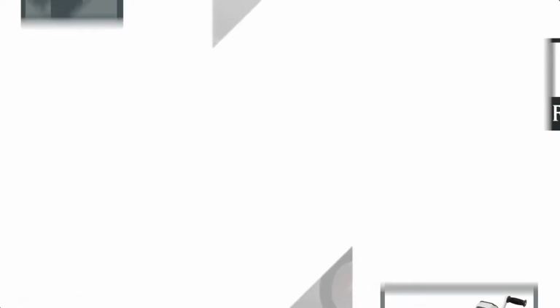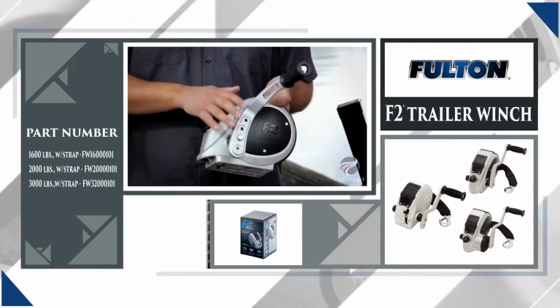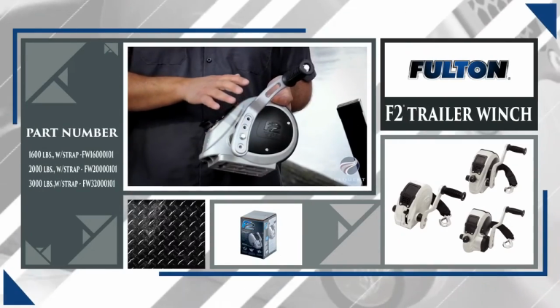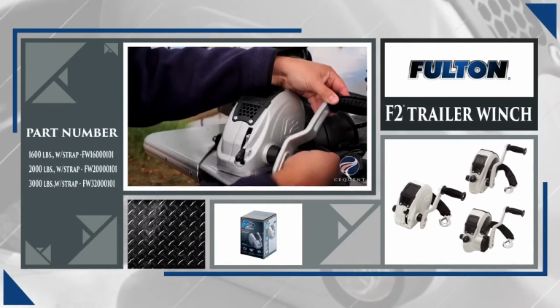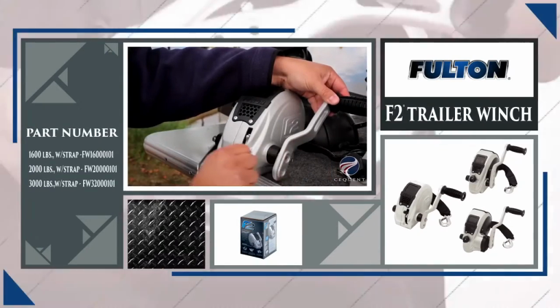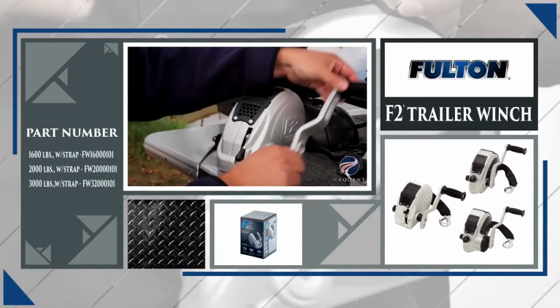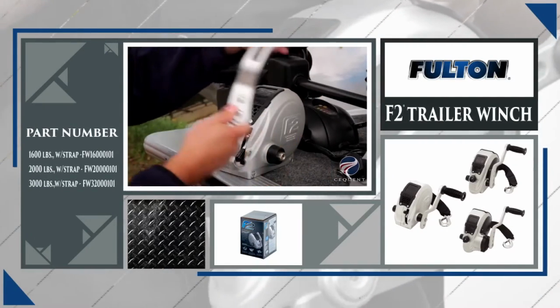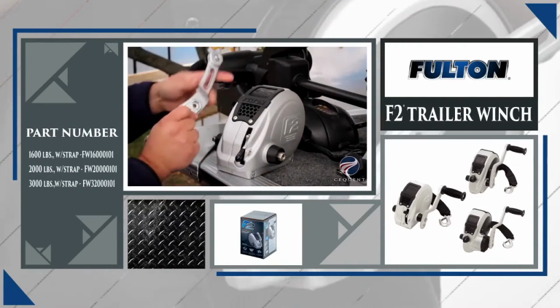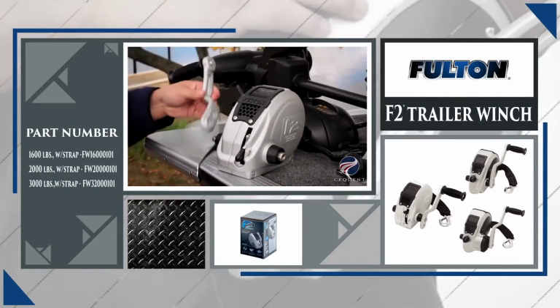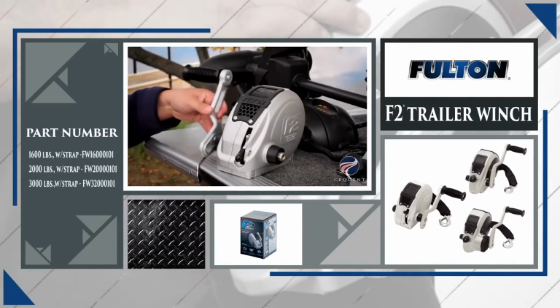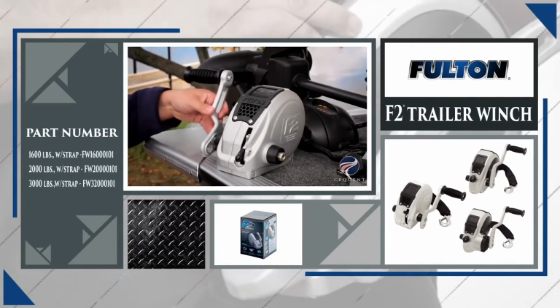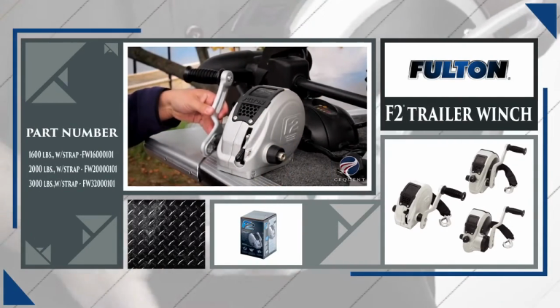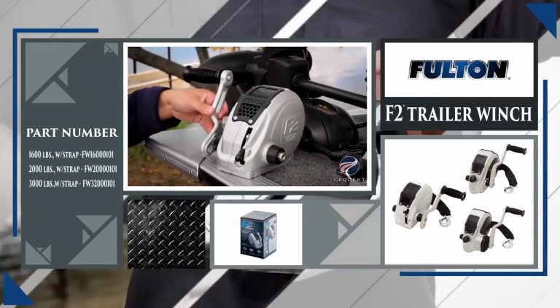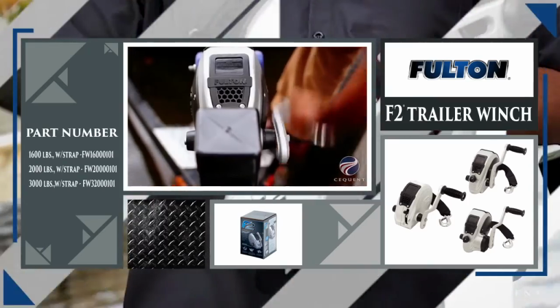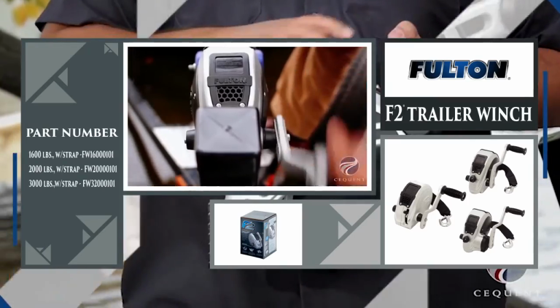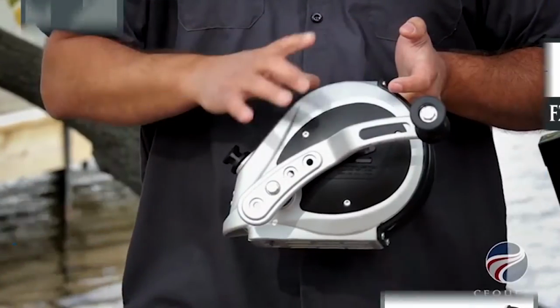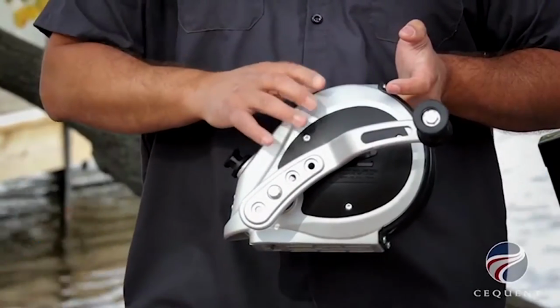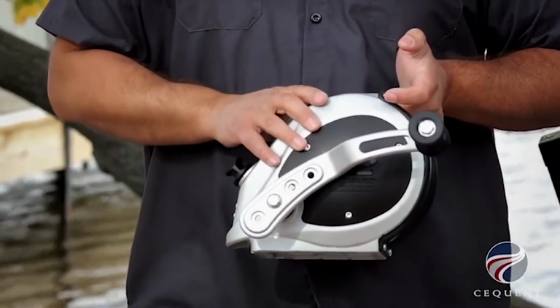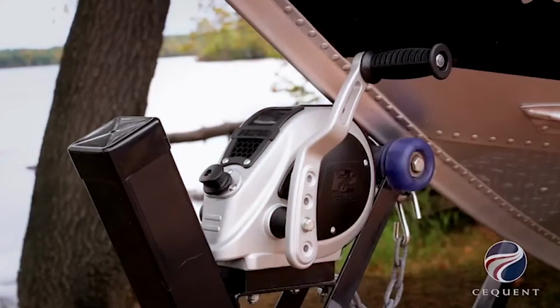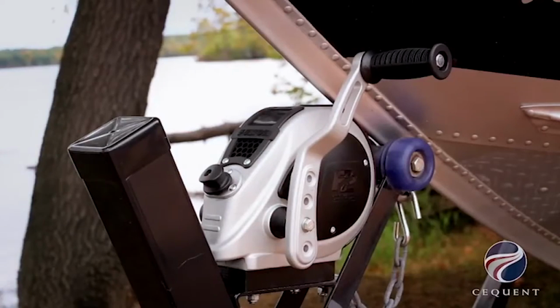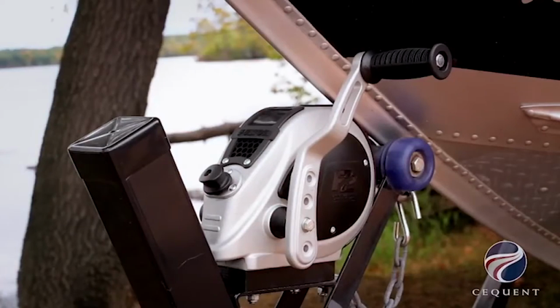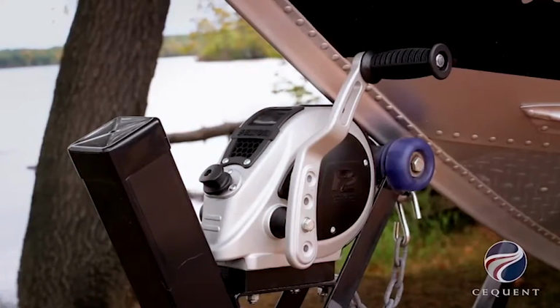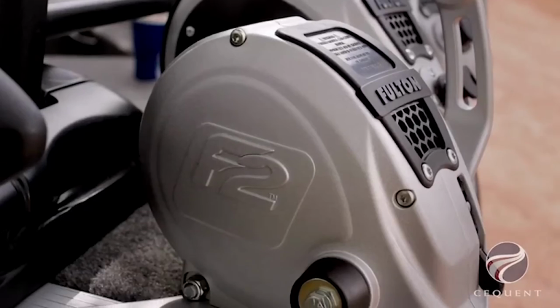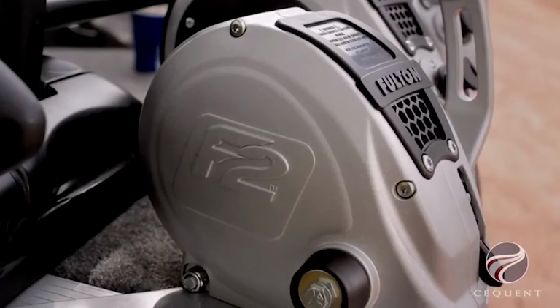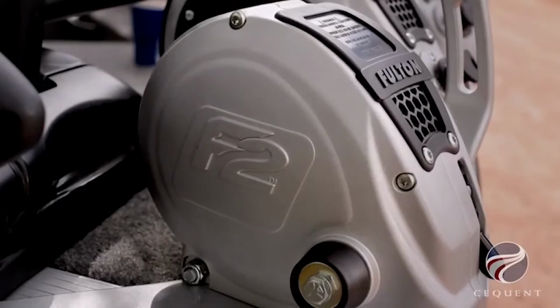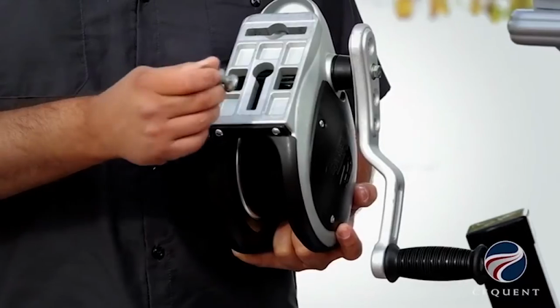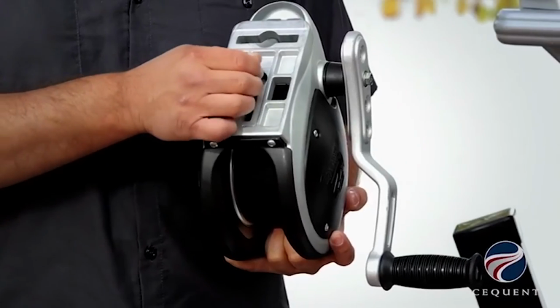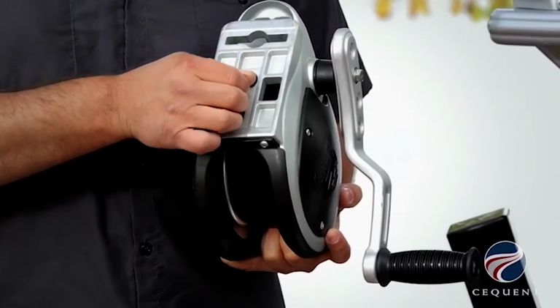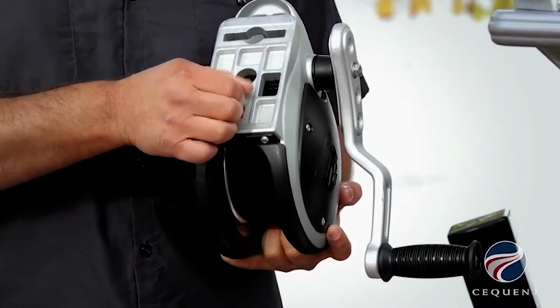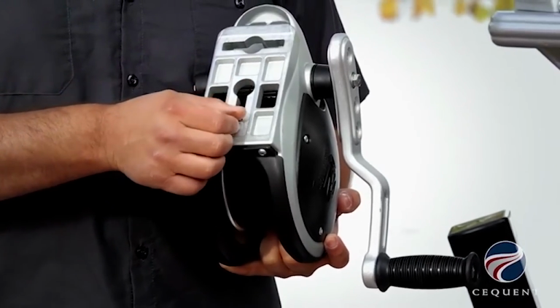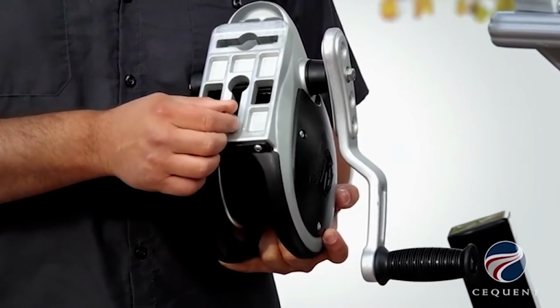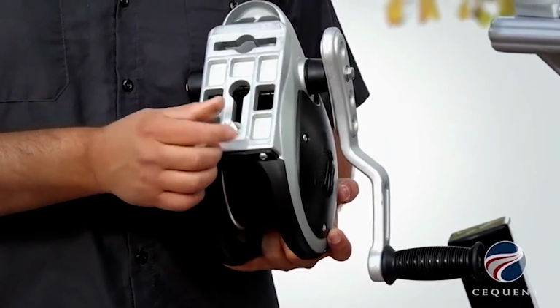The Fulton F2 trailer winch, available in 1,600, 2,000, and 3,200-pound pull capacities. The F2 winch's stylish and sleek design is made with an aluminum cast frame and features Fulton's easy install system for quick setup.